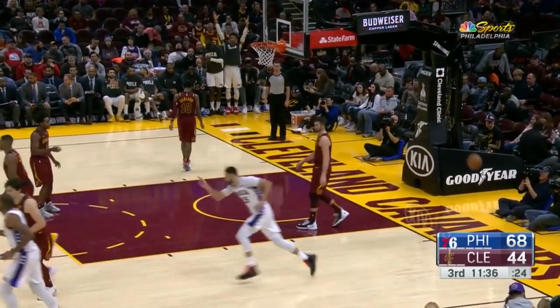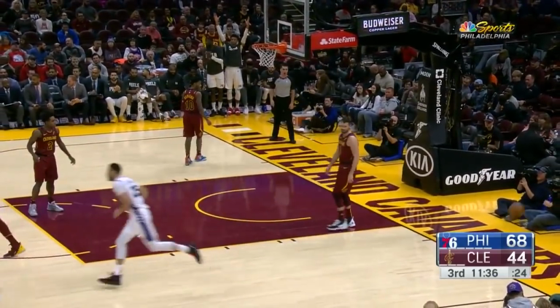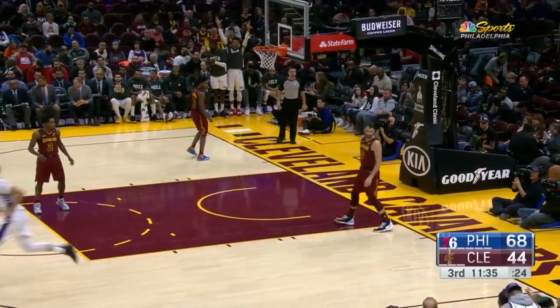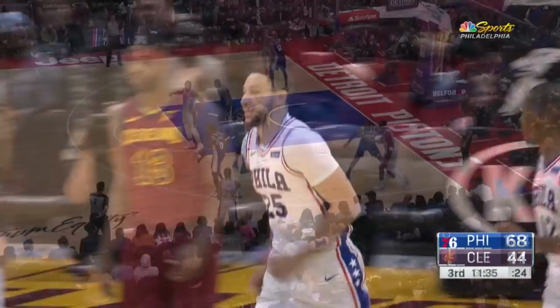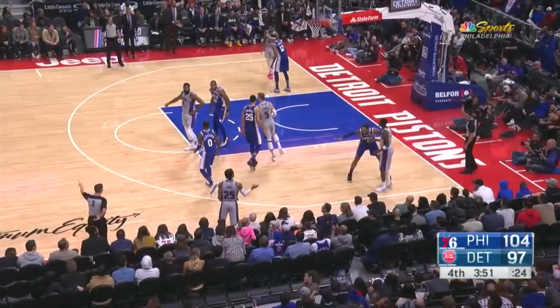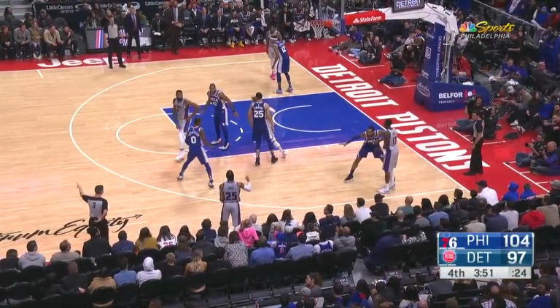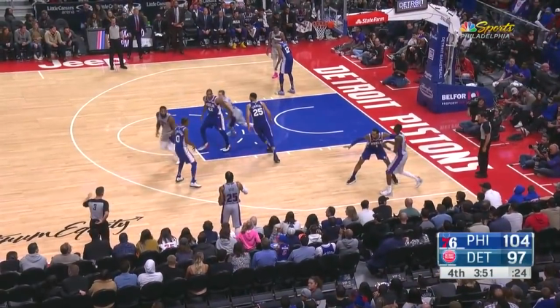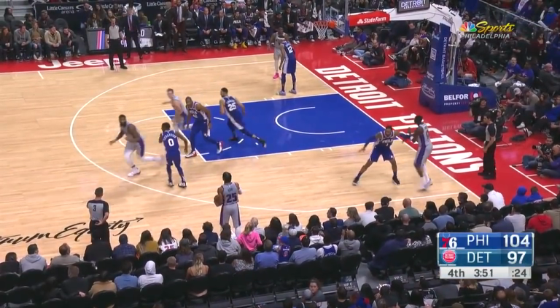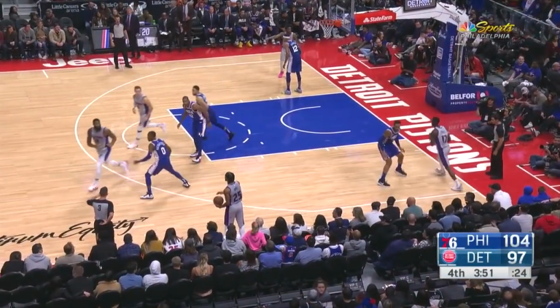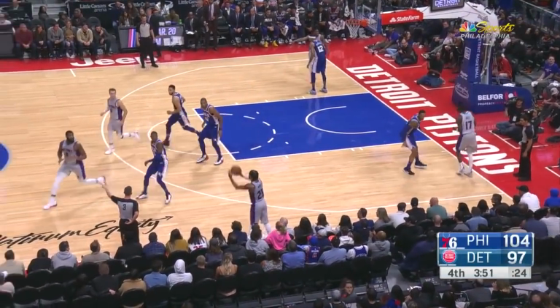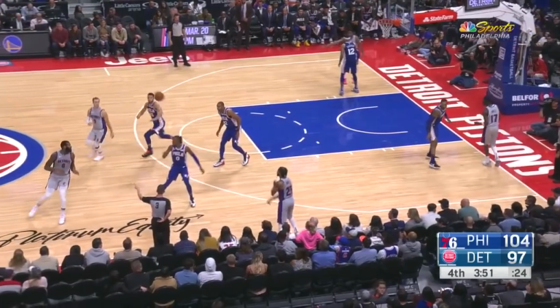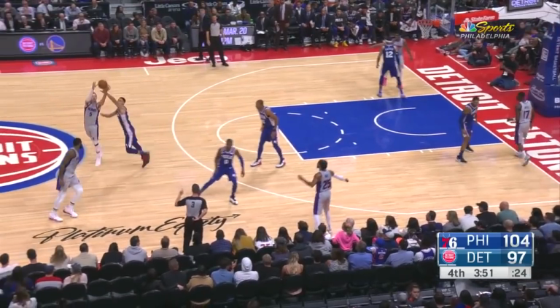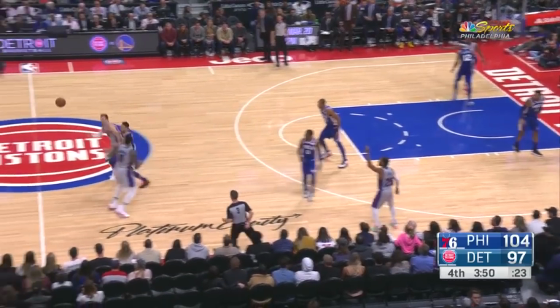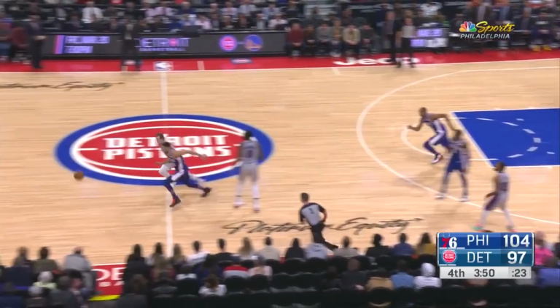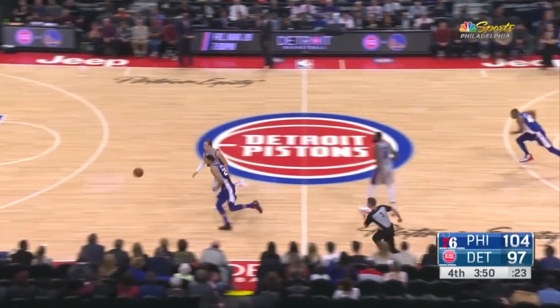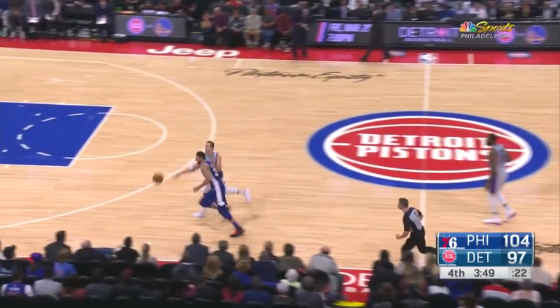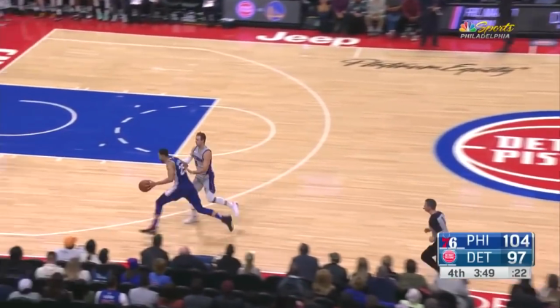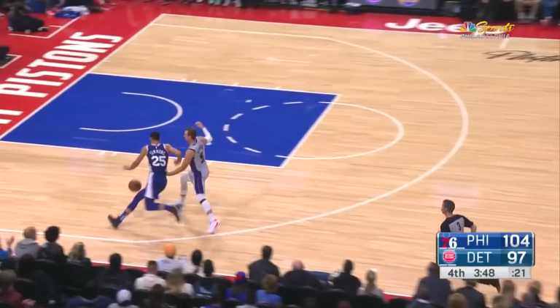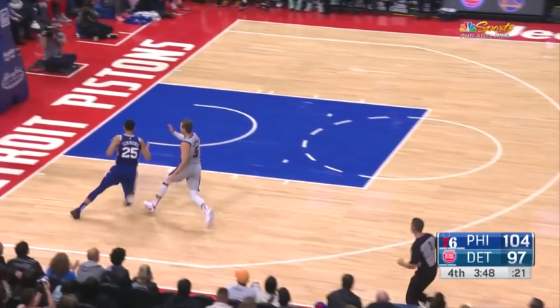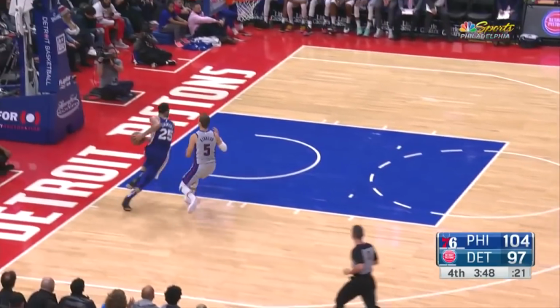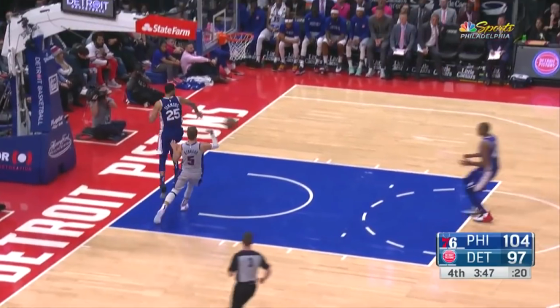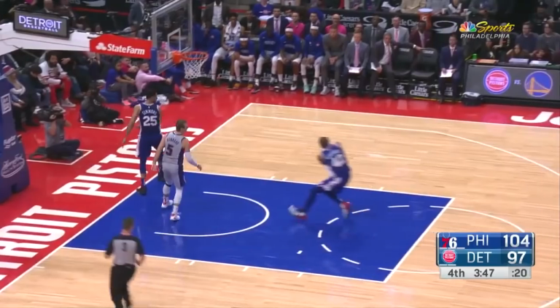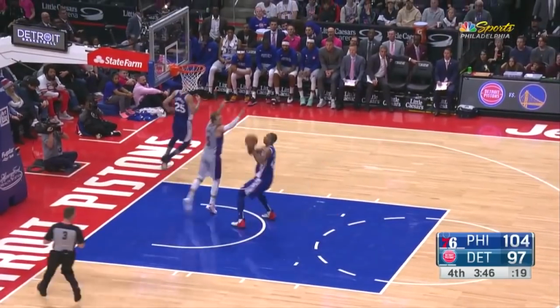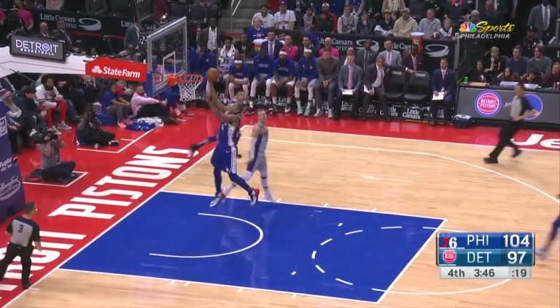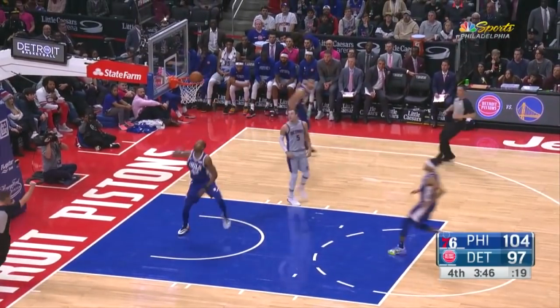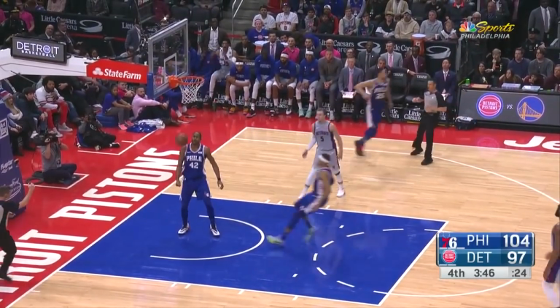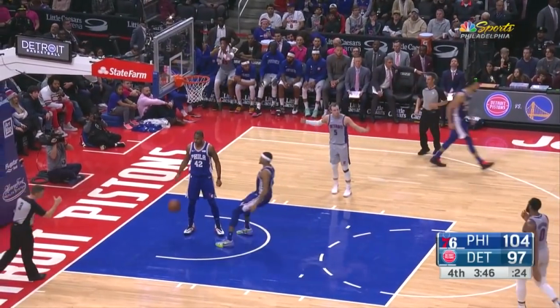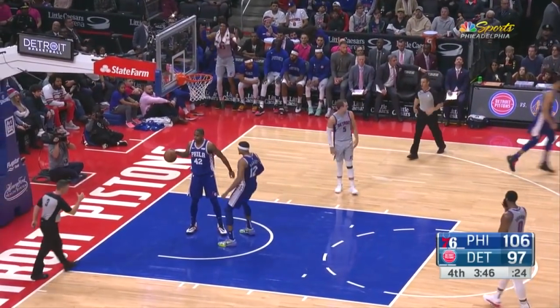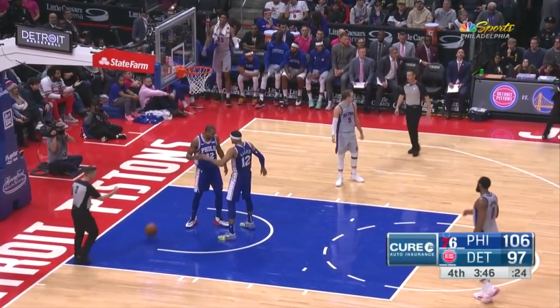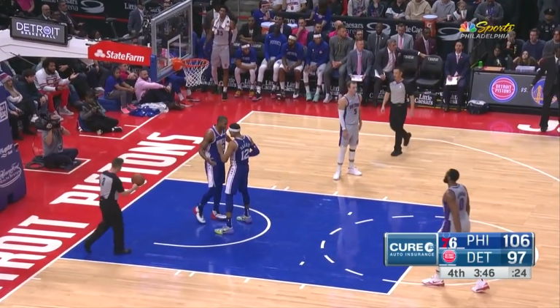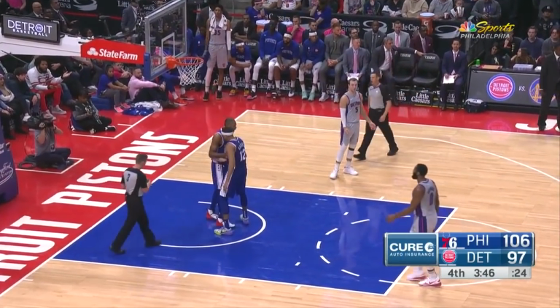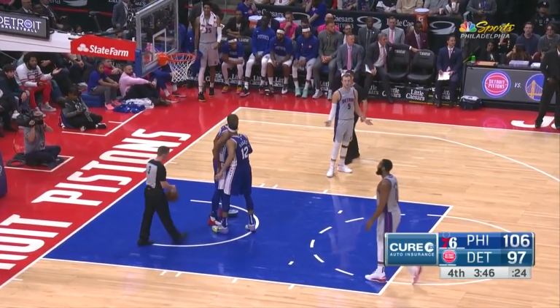I thought there was a lot of walking going on — I just didn't know it was this extensive. Simmons going for the steal, and he has it. Tracked by Kennard. Leaves for Horford who lays it in, and he's fouled.